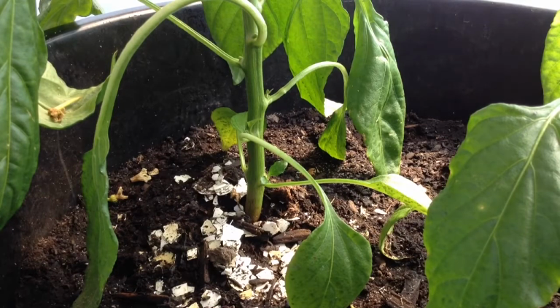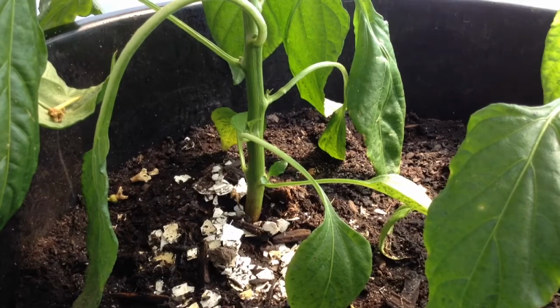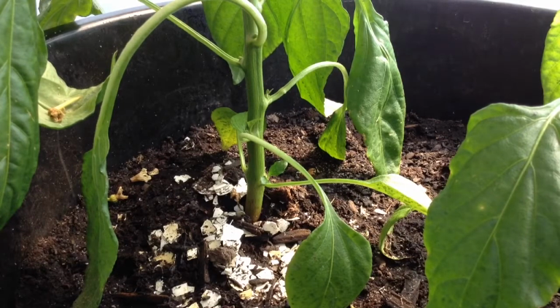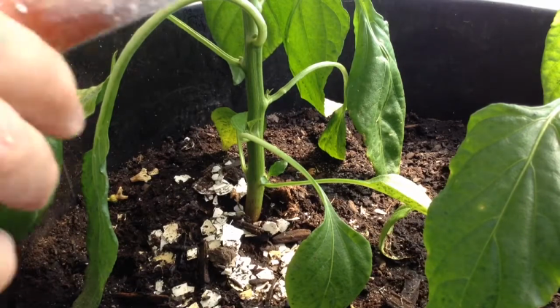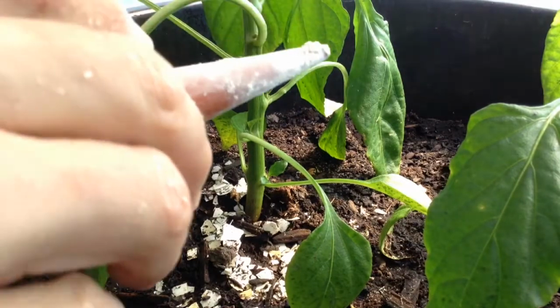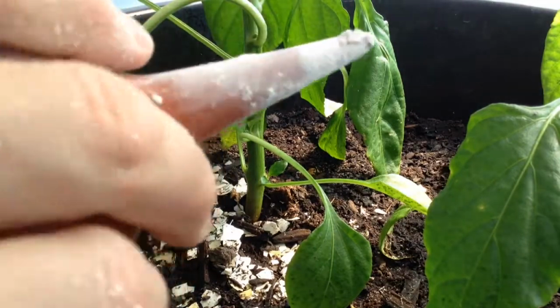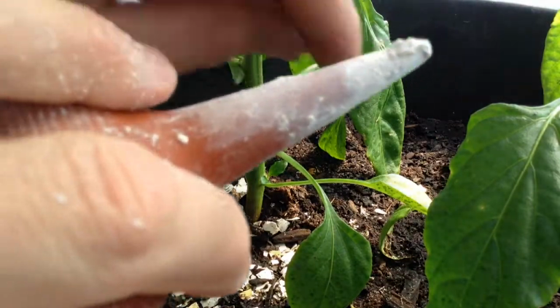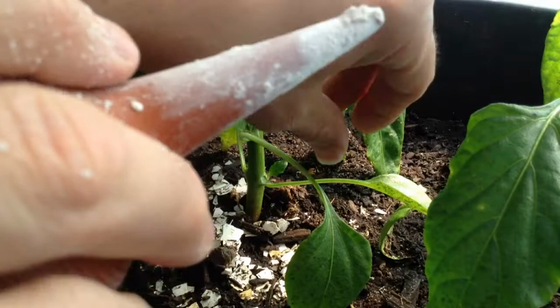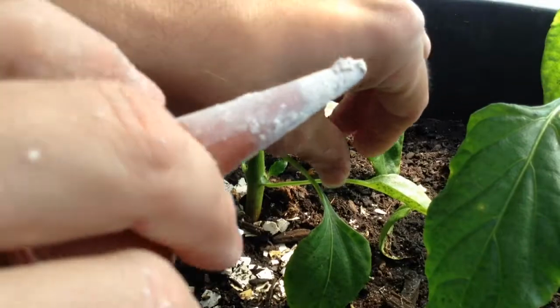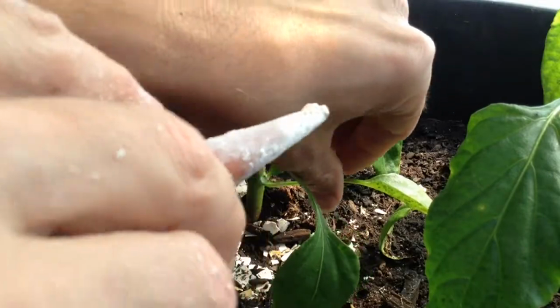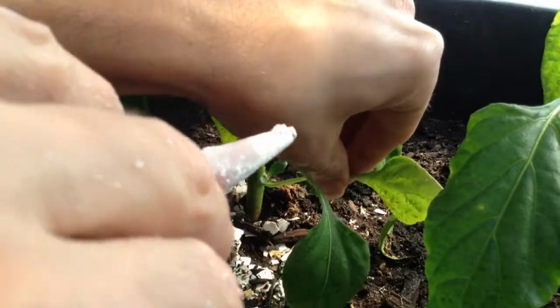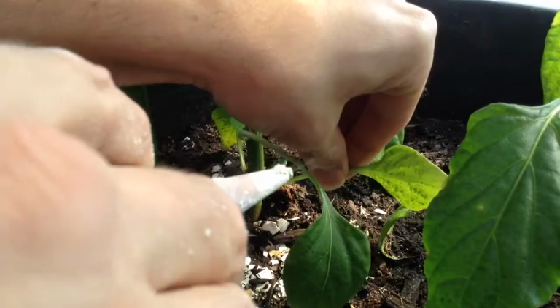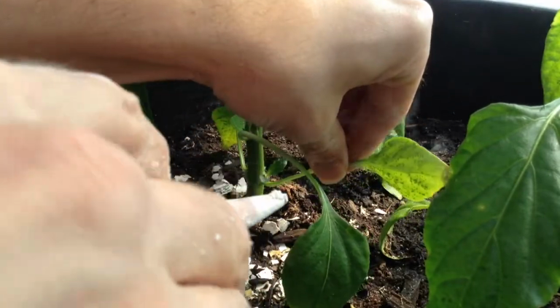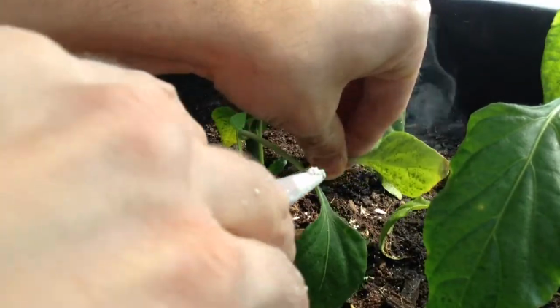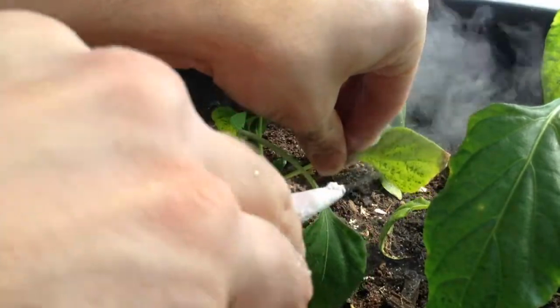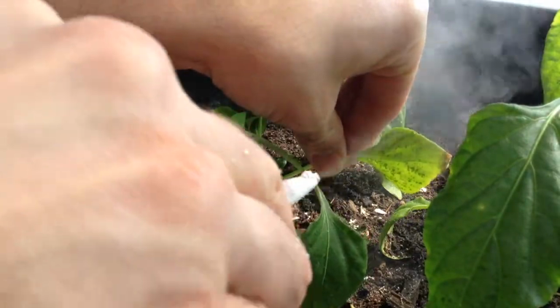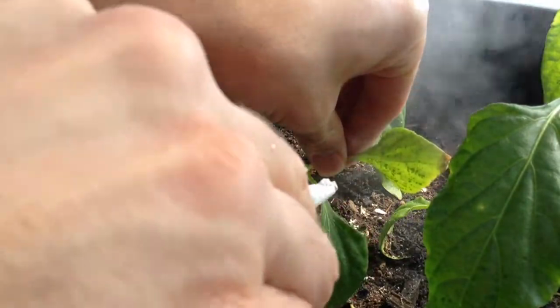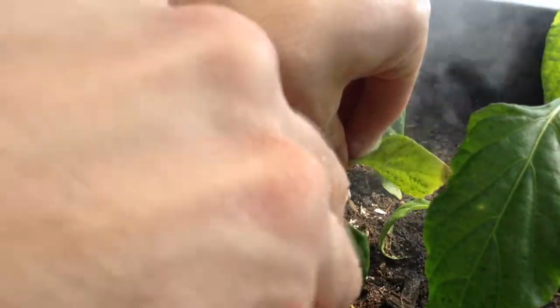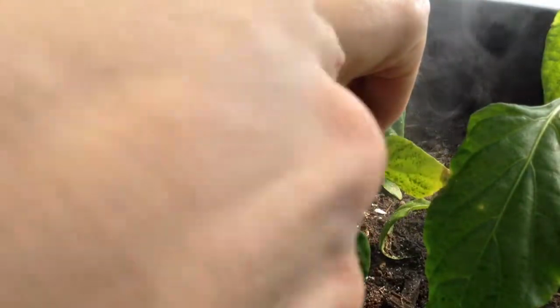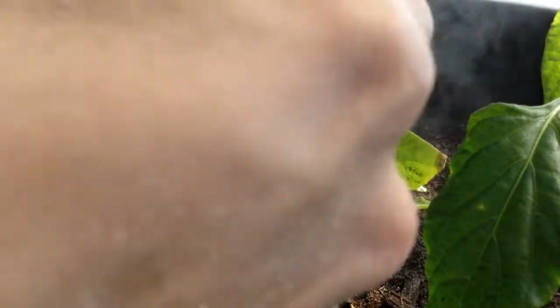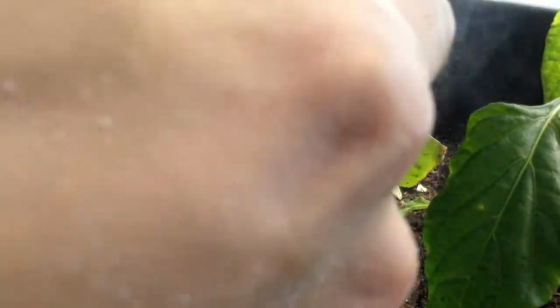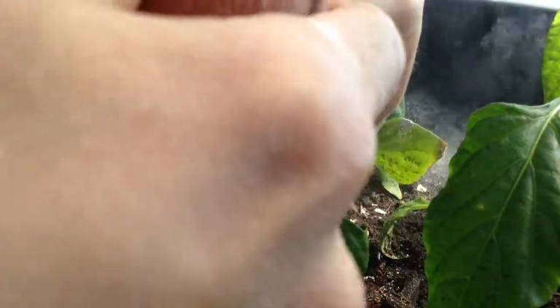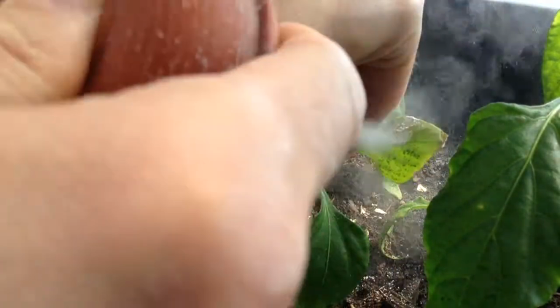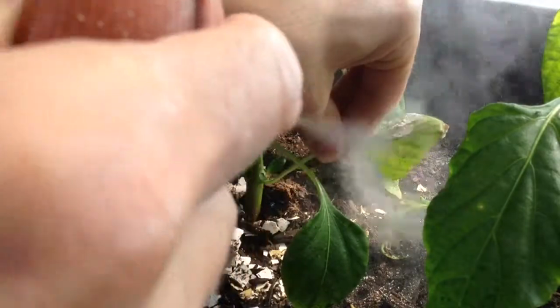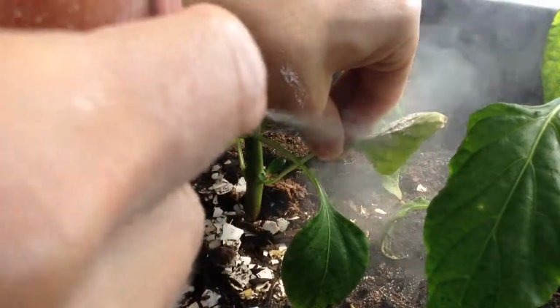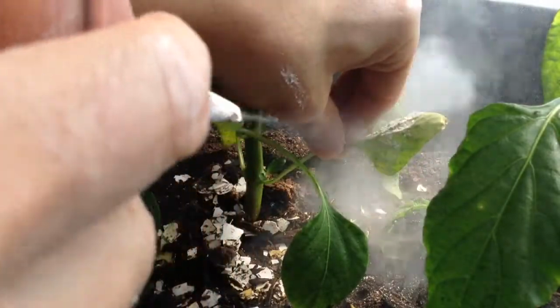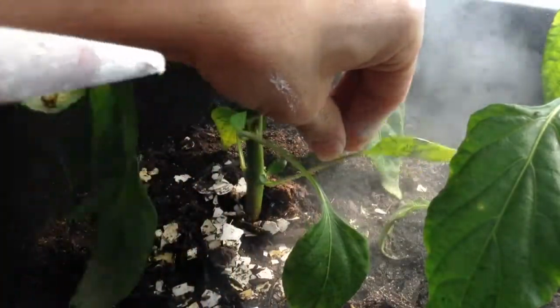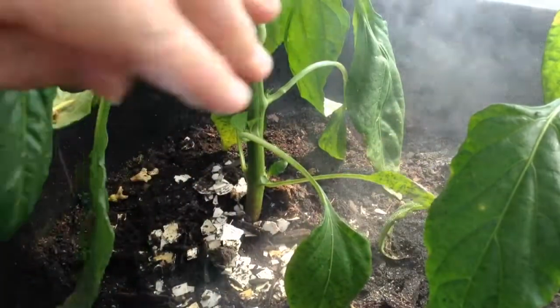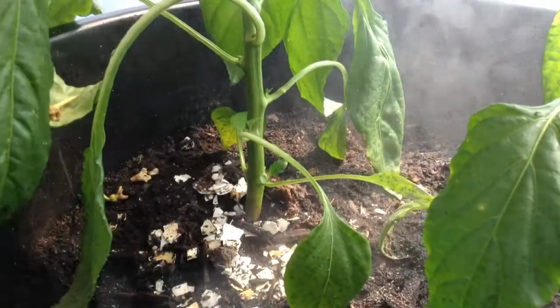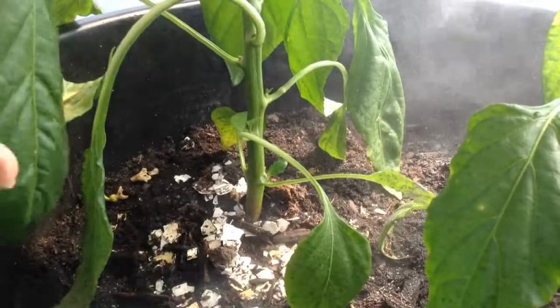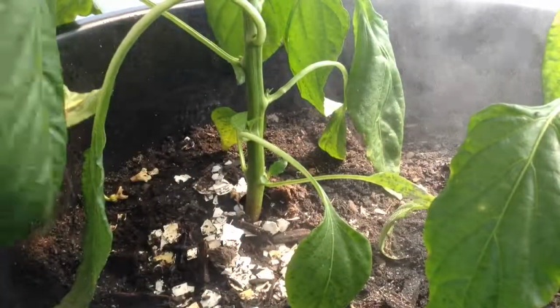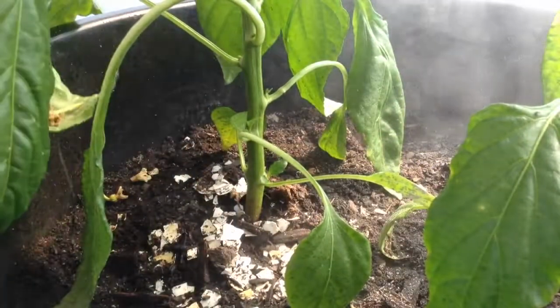So I got the little plunger with the diatomaceous earth in there. I'm just going to kind of pound those guys and see how they like that.